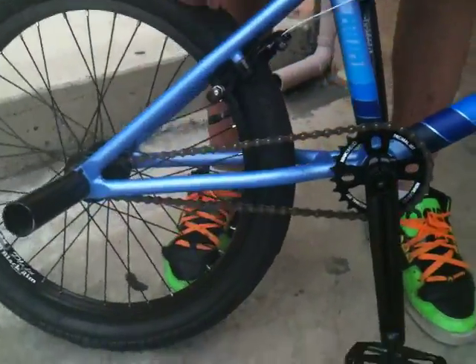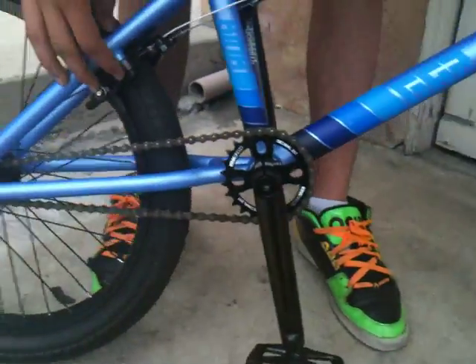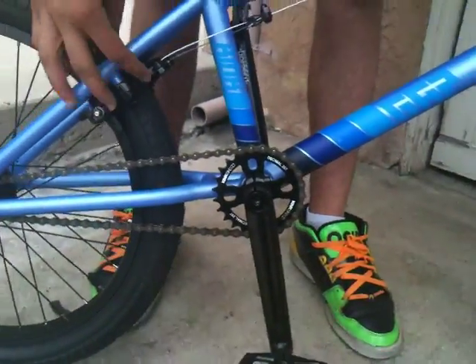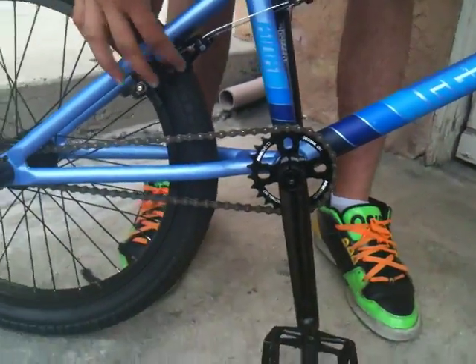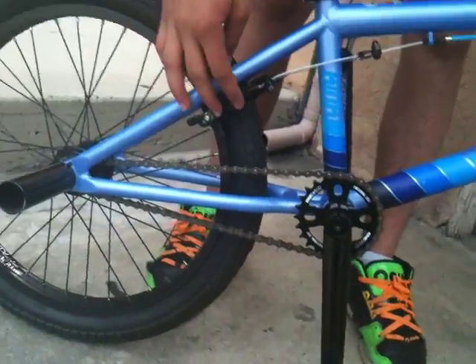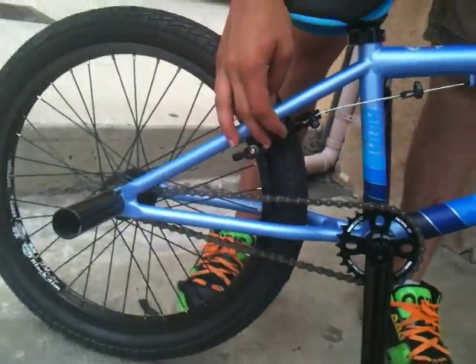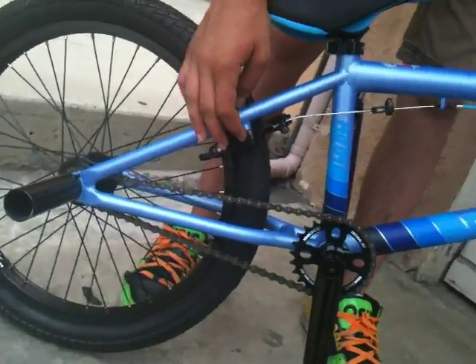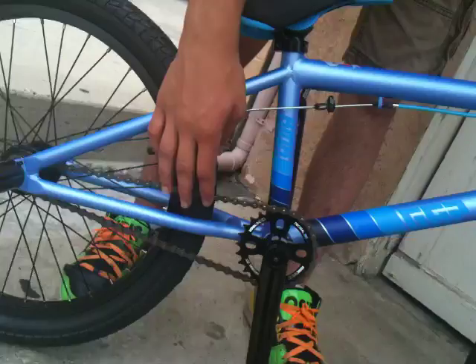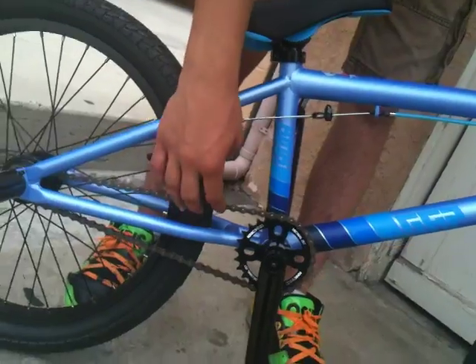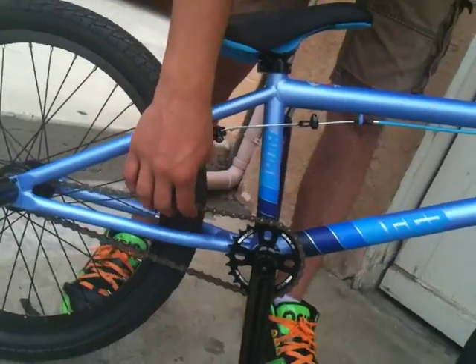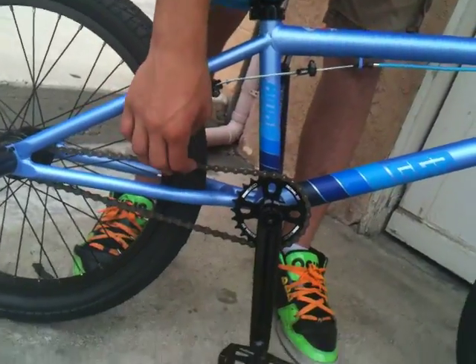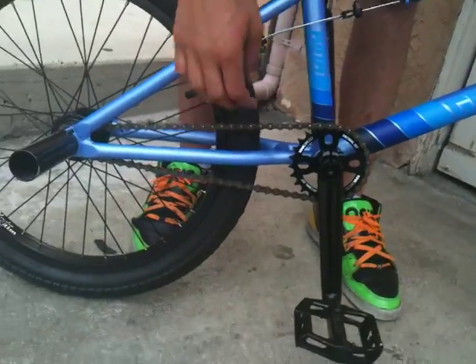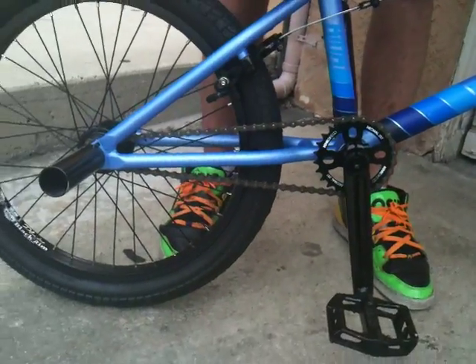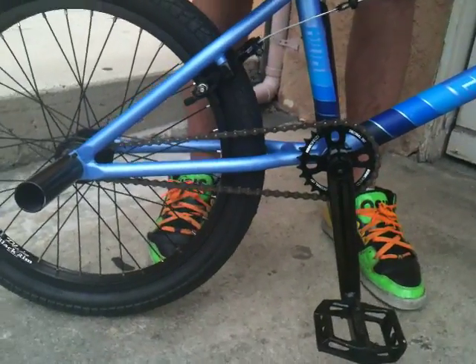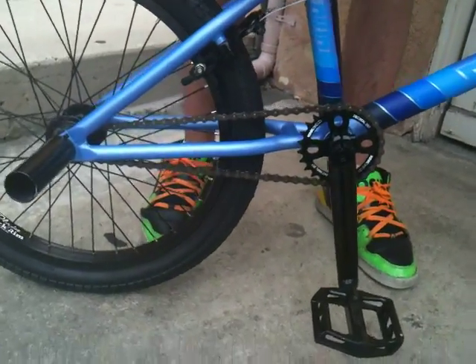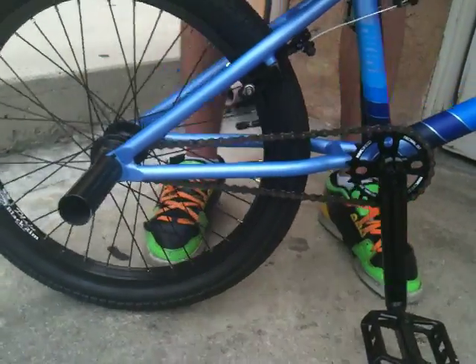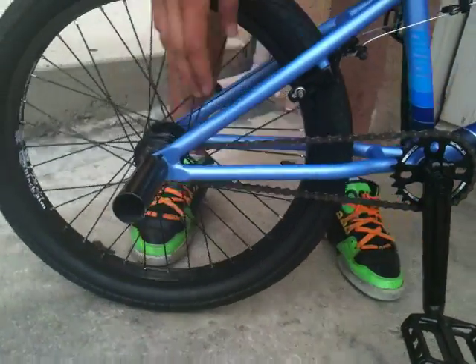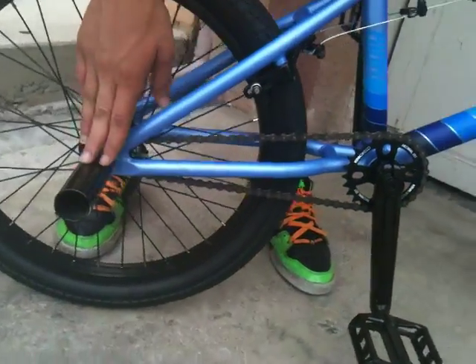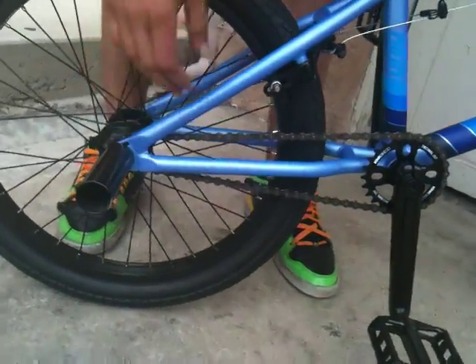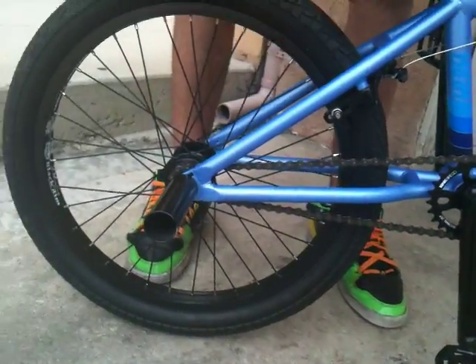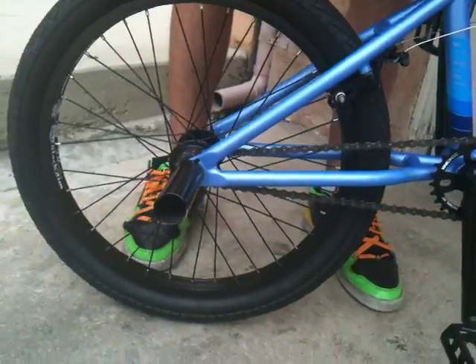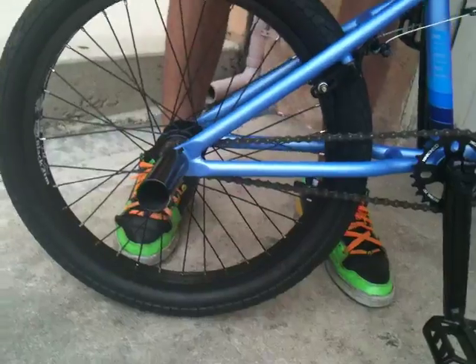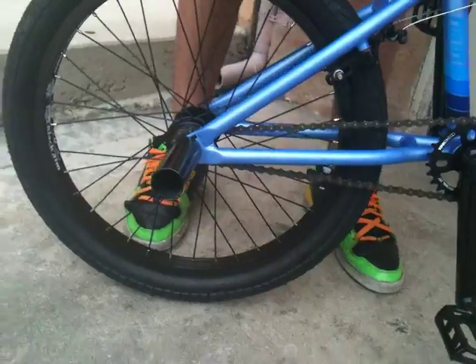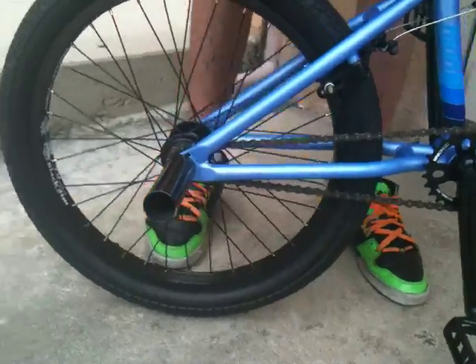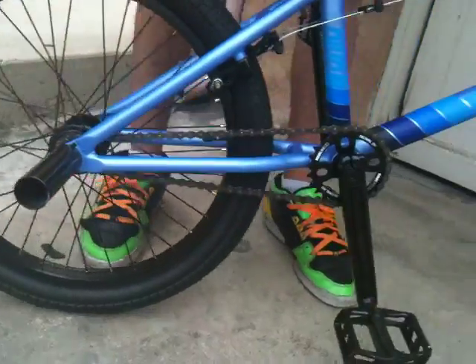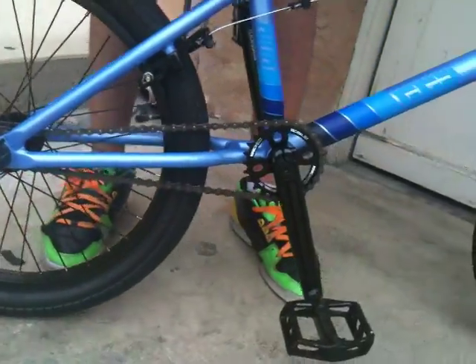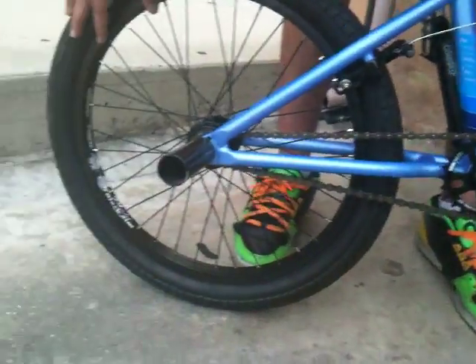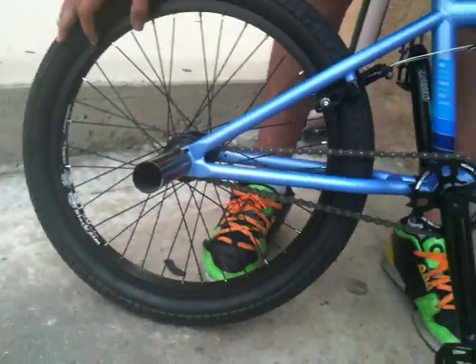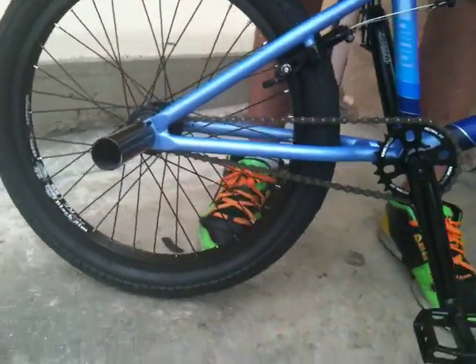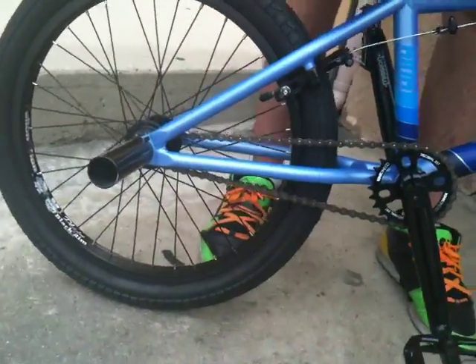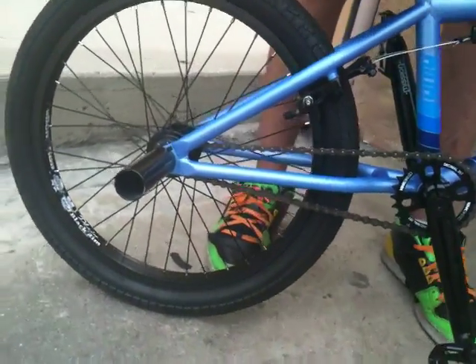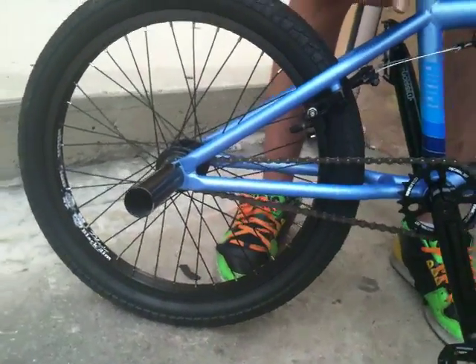He has a Kink bike co. decimal 25 tooth front sprocket. He also has normal Mission brakes on the back. He has a KMC 410 chain. And another steel peg.